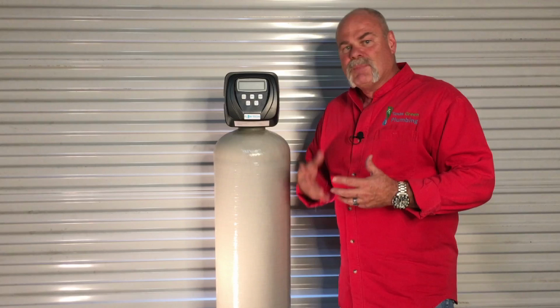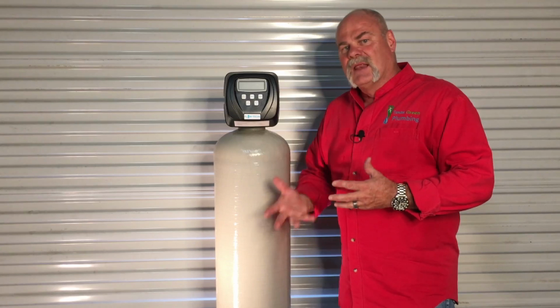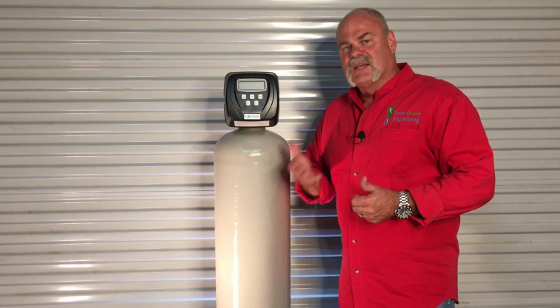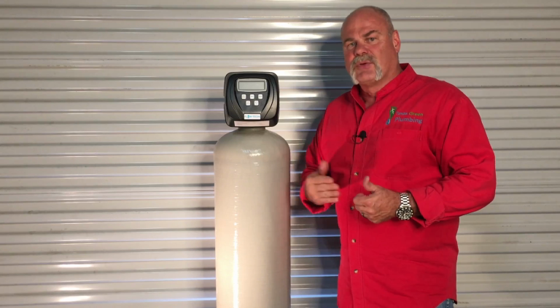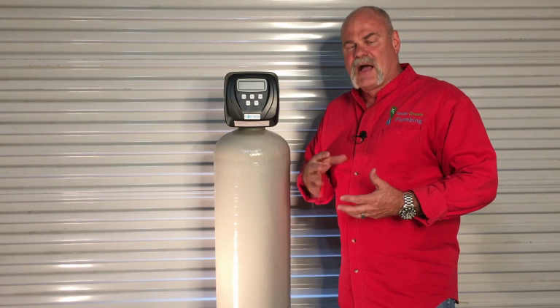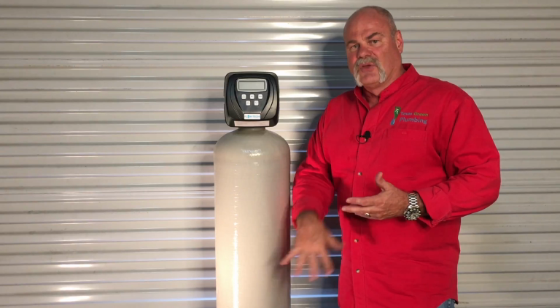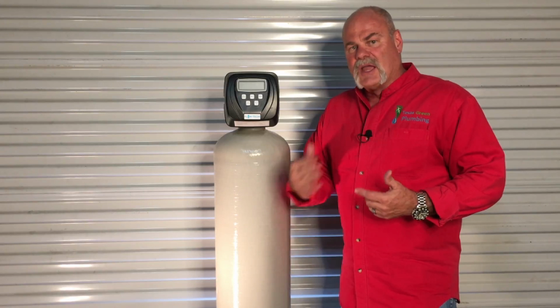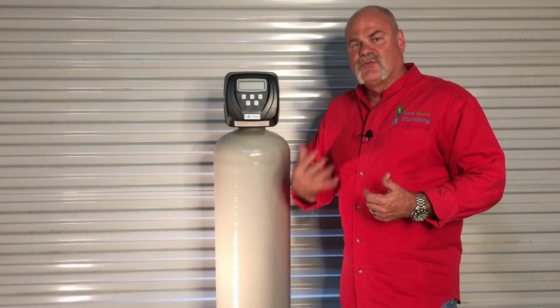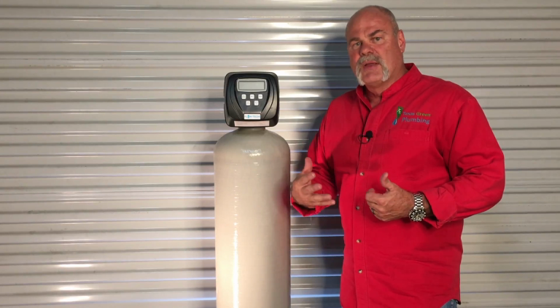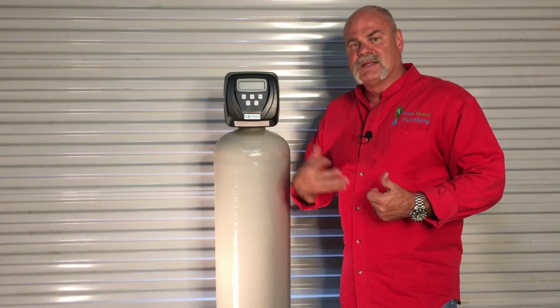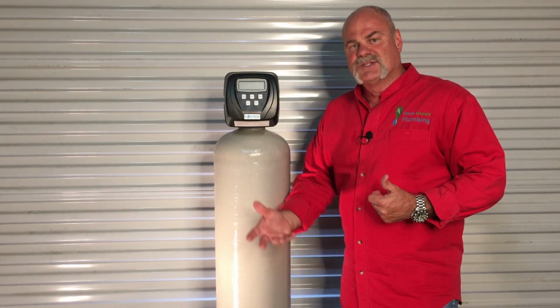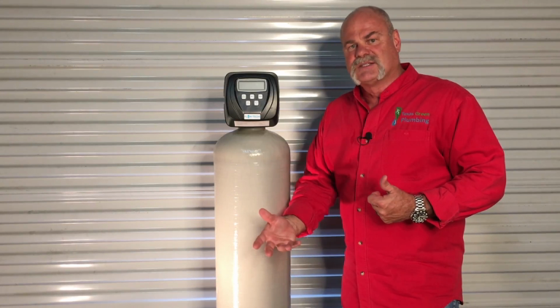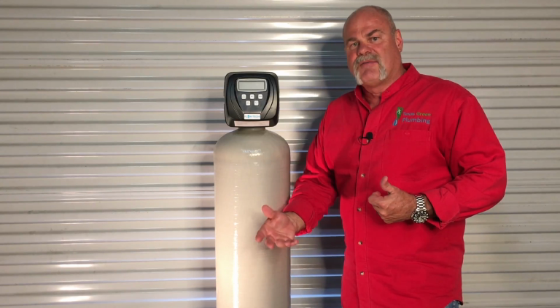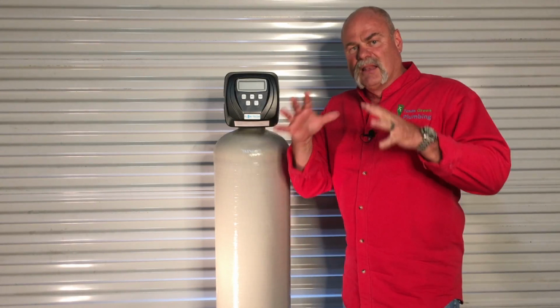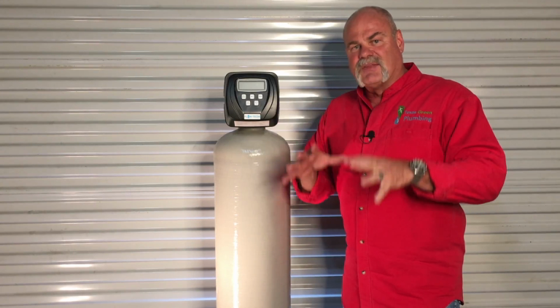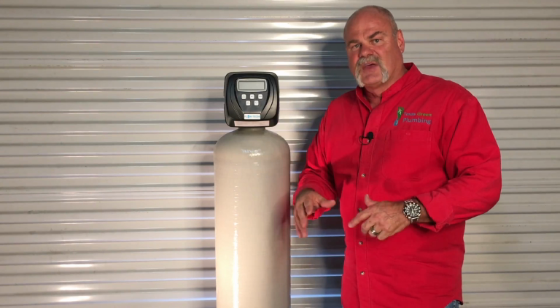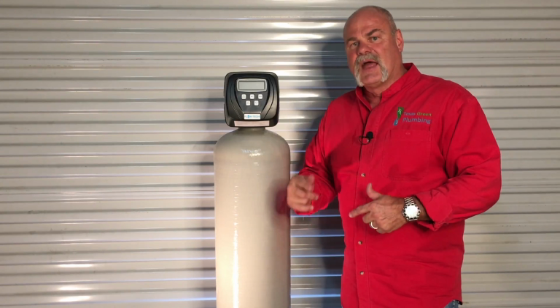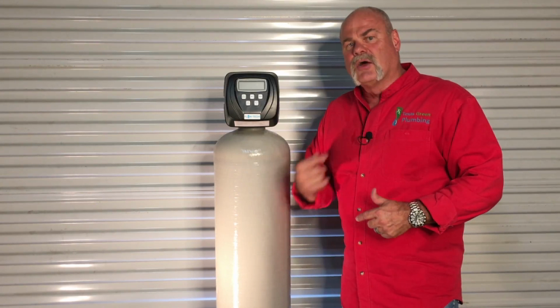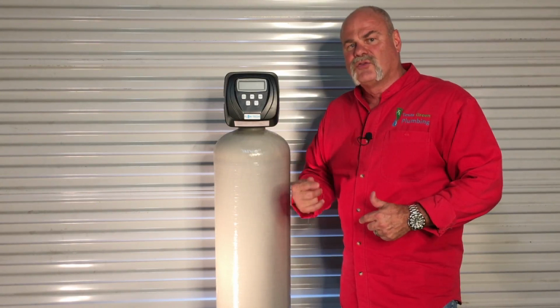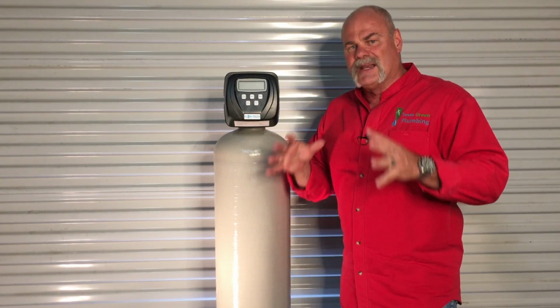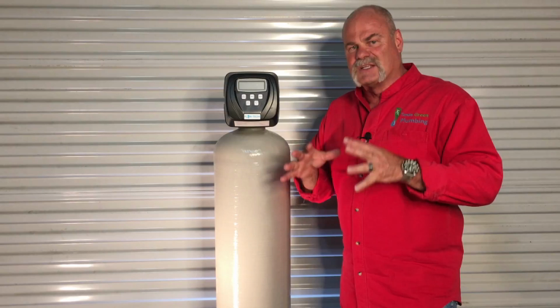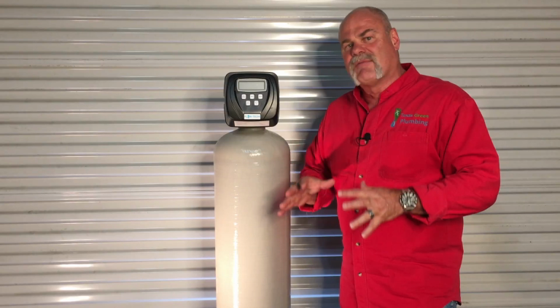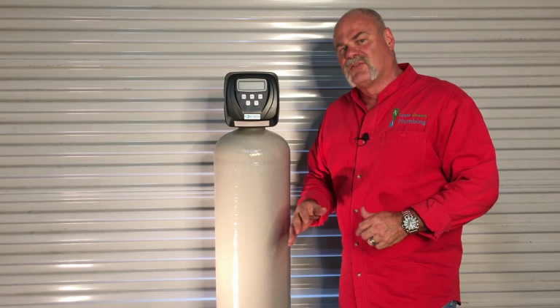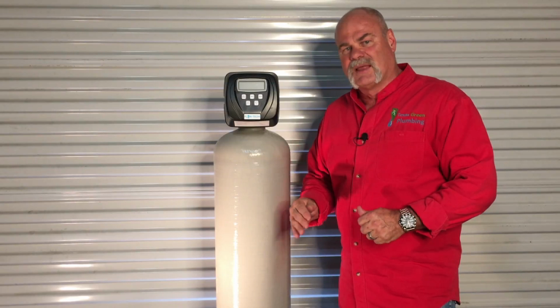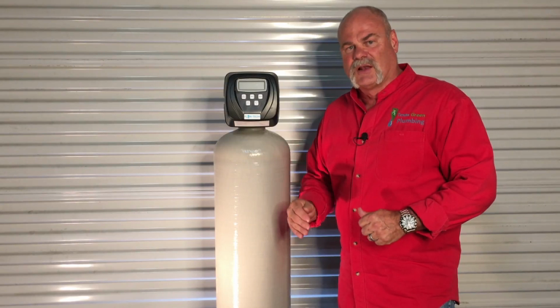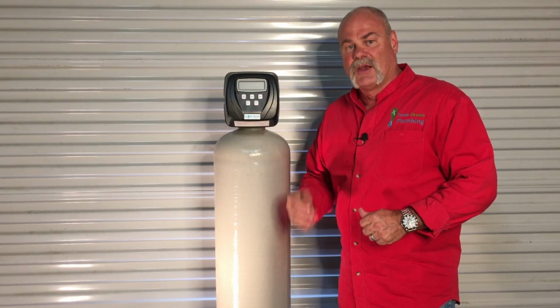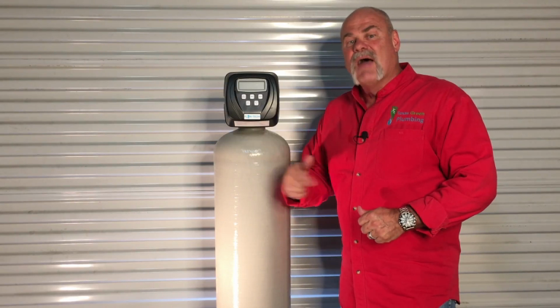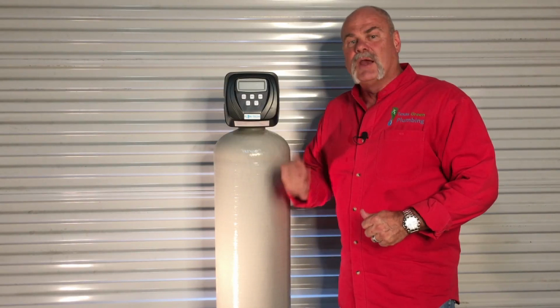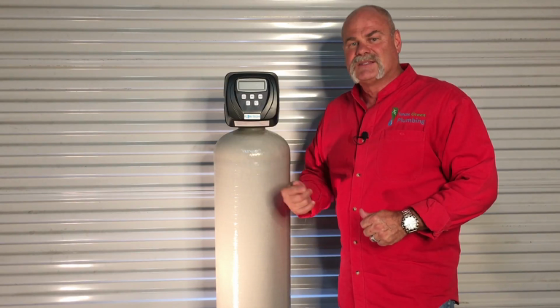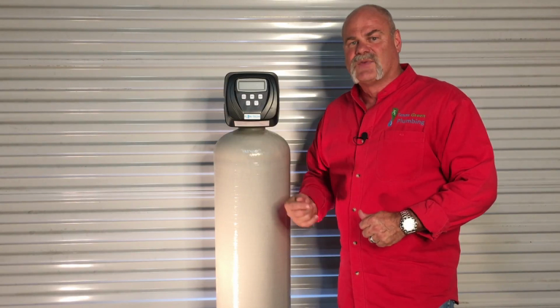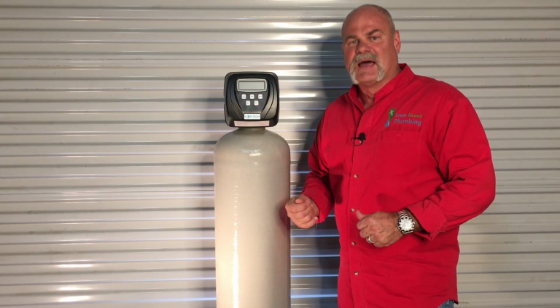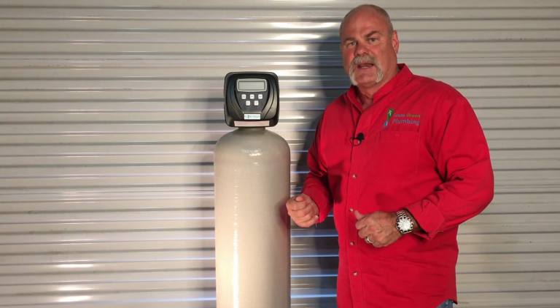It does it in three cycles: it goes for three minutes, shuts off, lets everything settle down; then it goes for two minutes, shuts off, lets everything settle down; and then it rinses for the last minute.